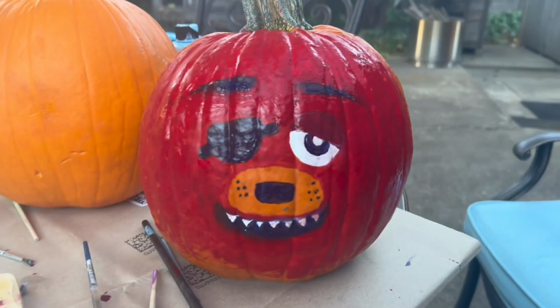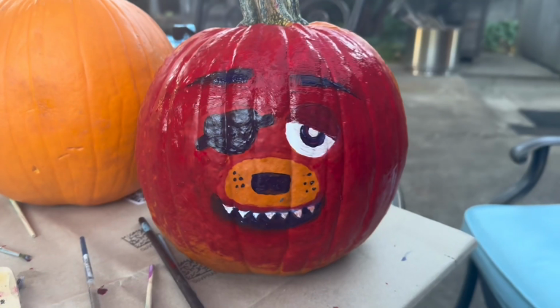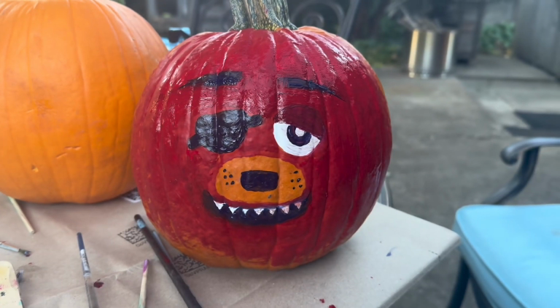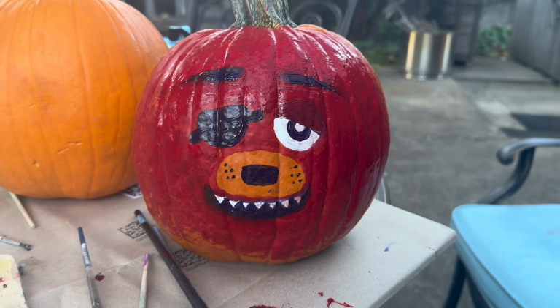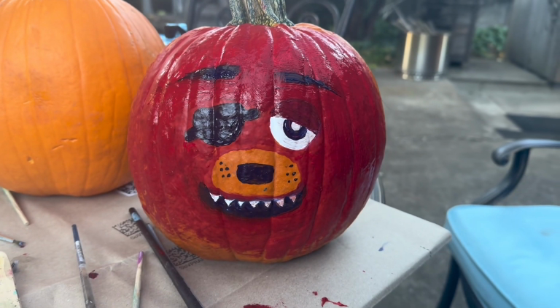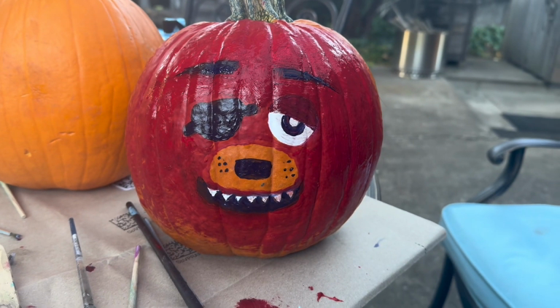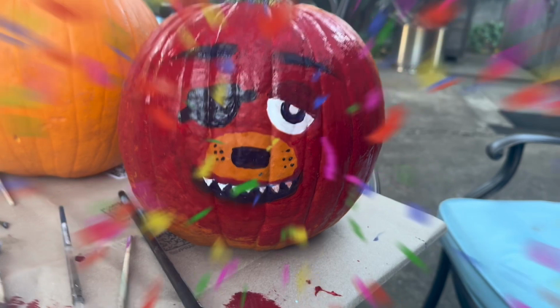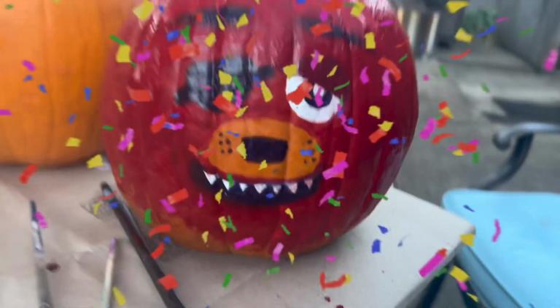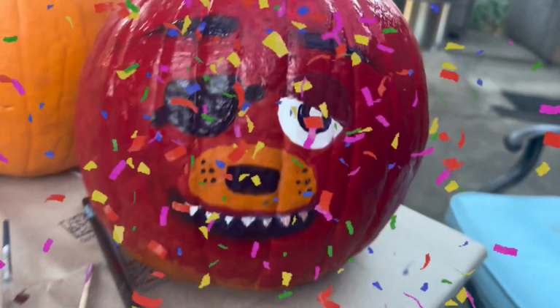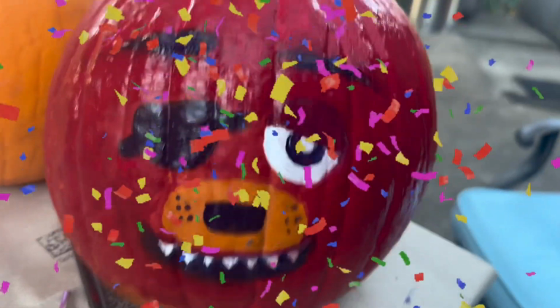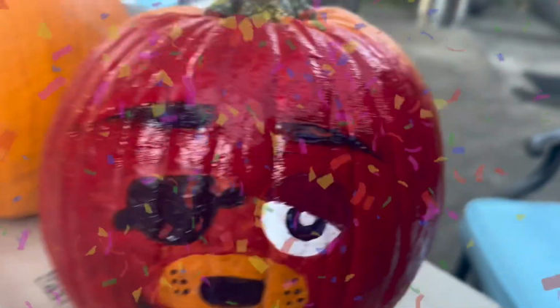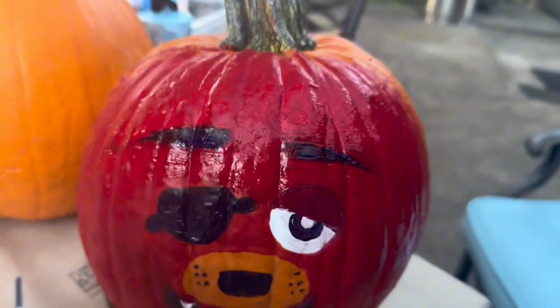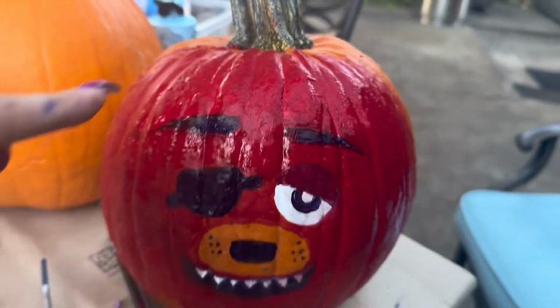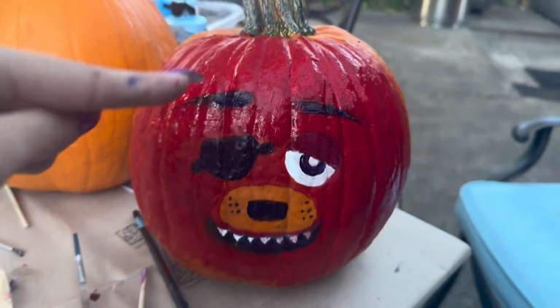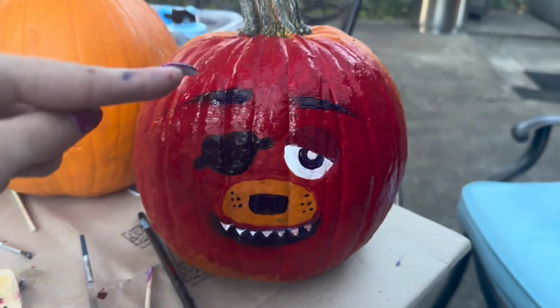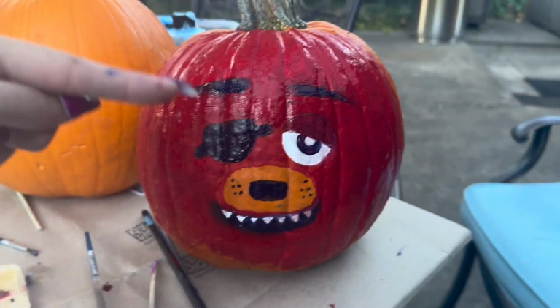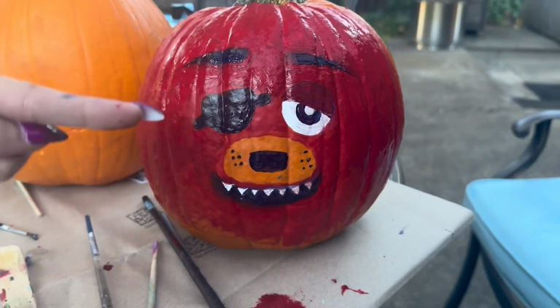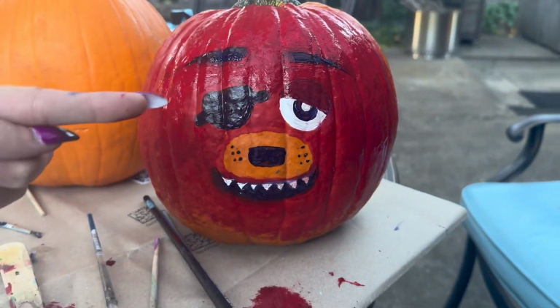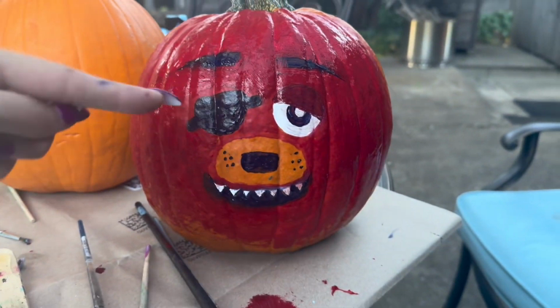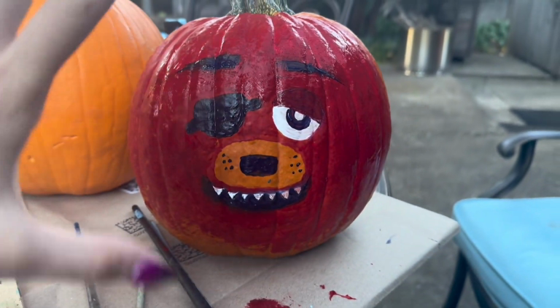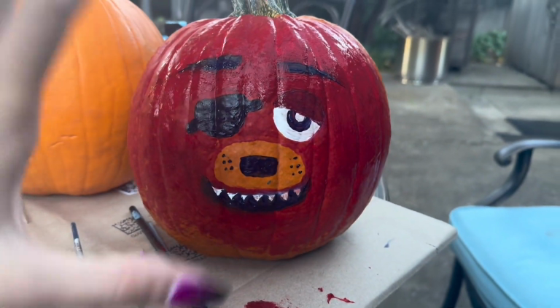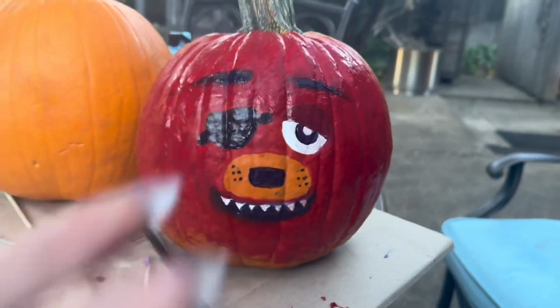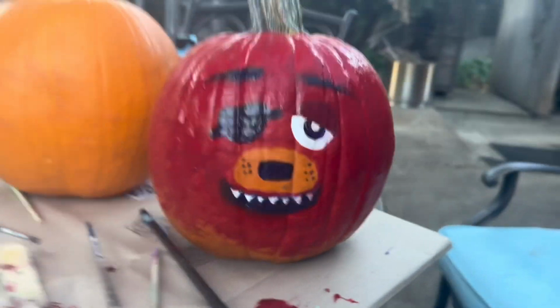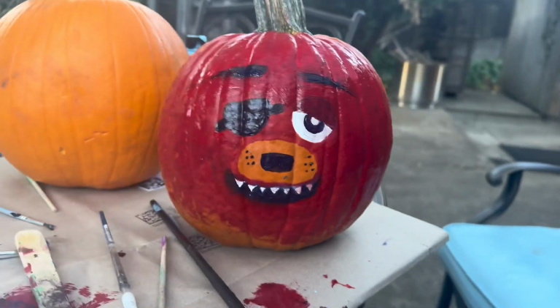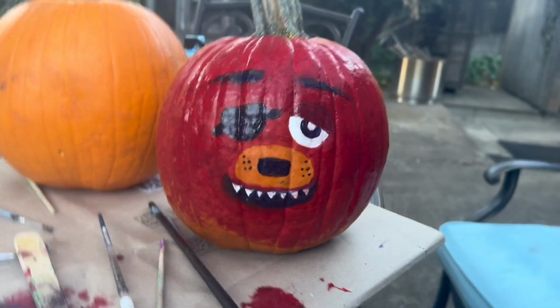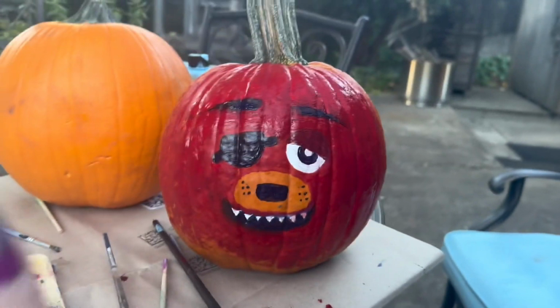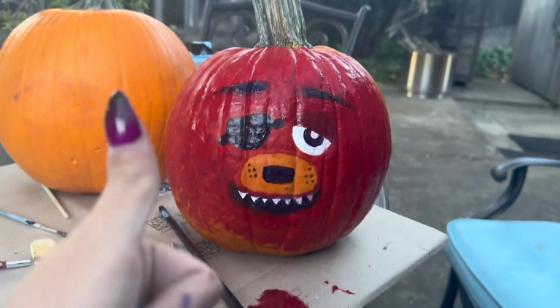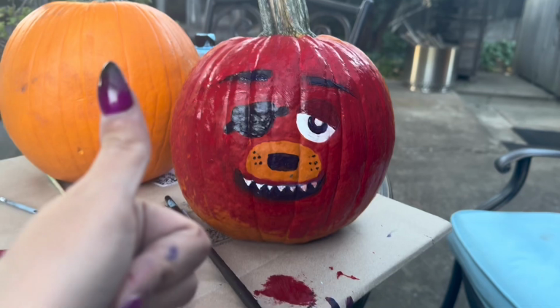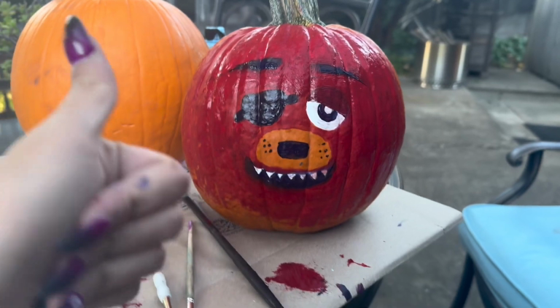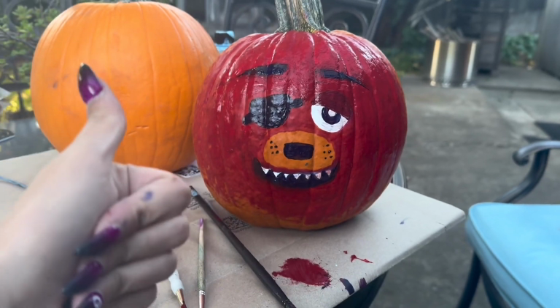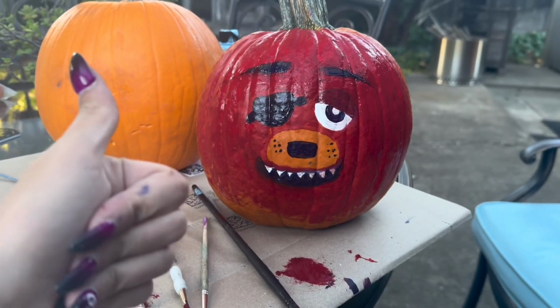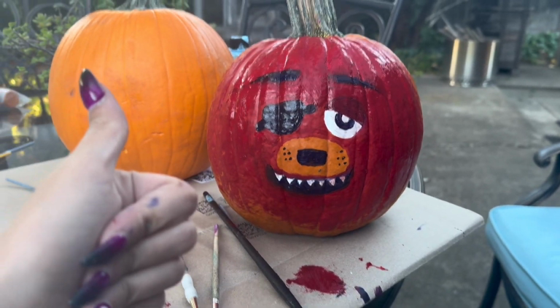There's our finished Foxy. You can see we finished the eyebrows, the eyes, the eye patch. All set. Now we're going to move on to the Toy Bonnie.